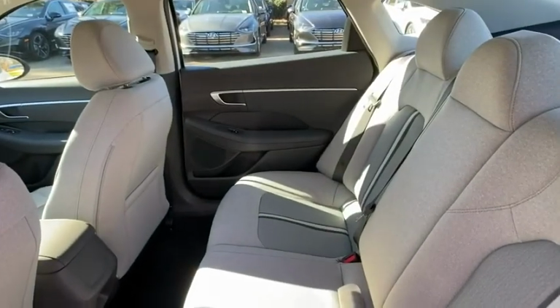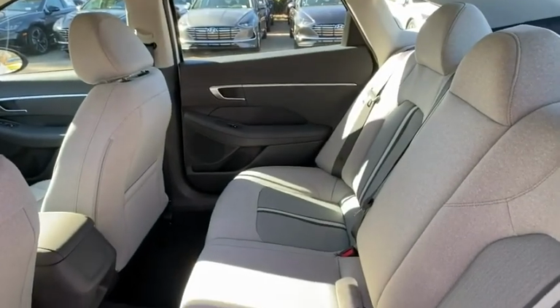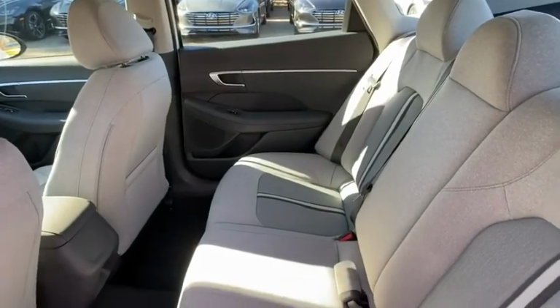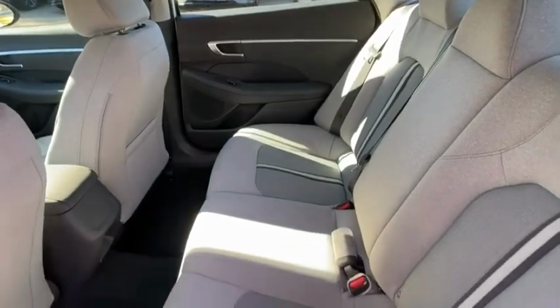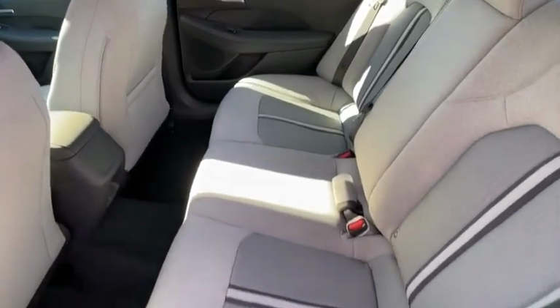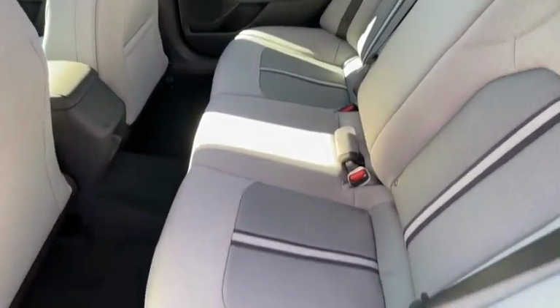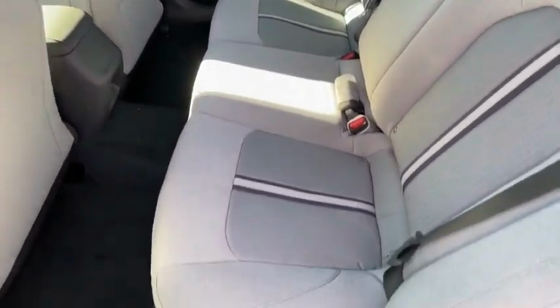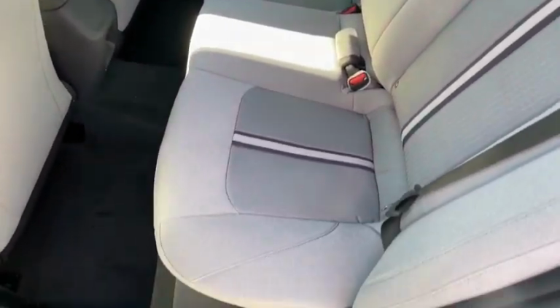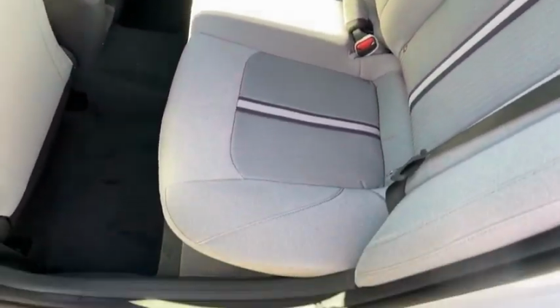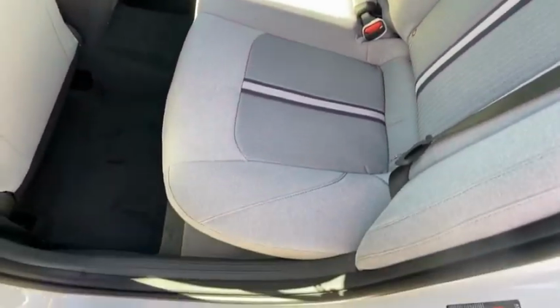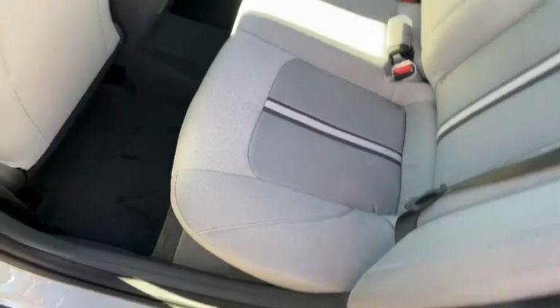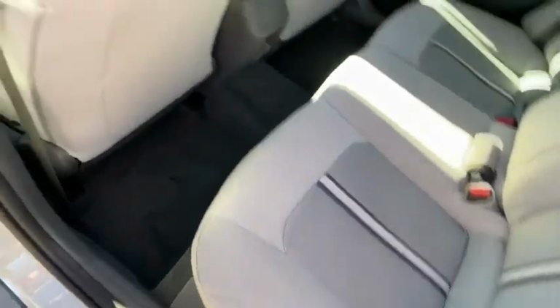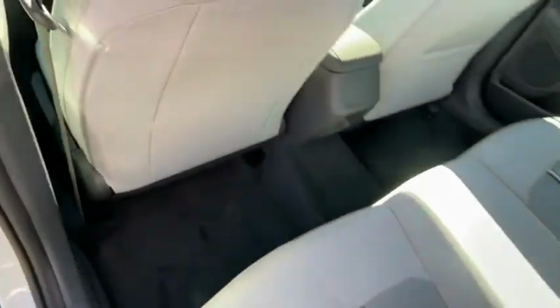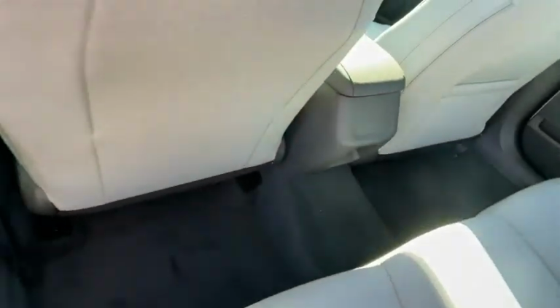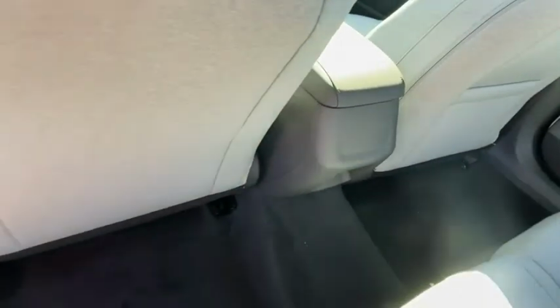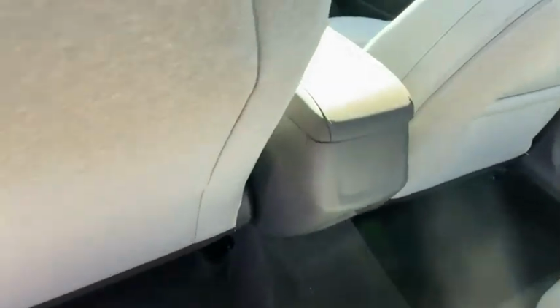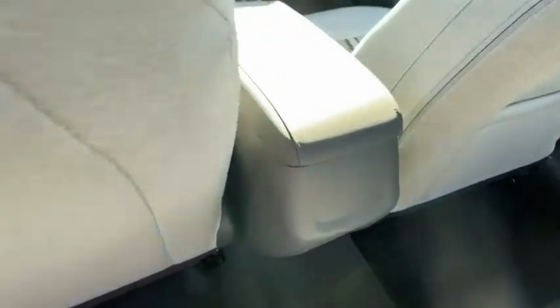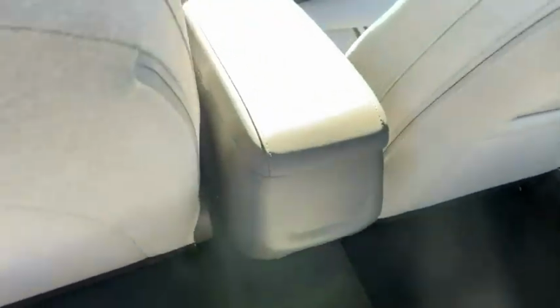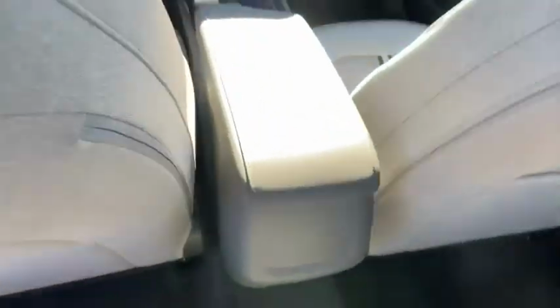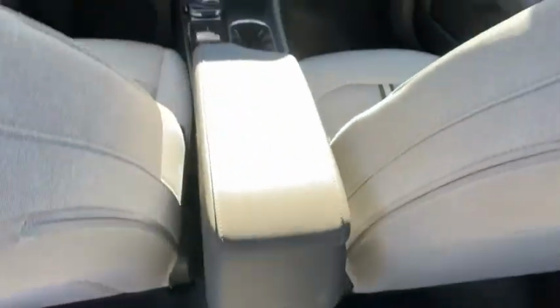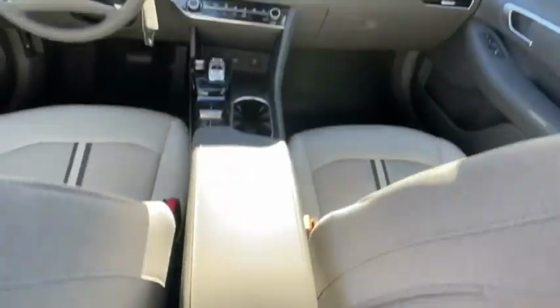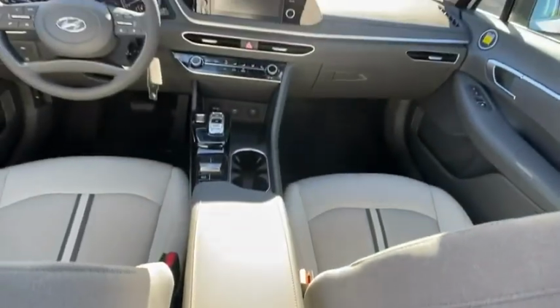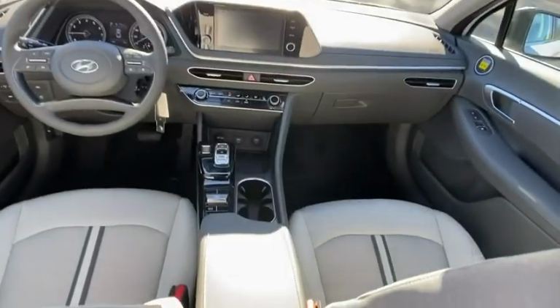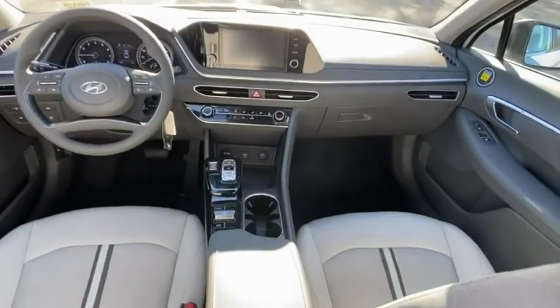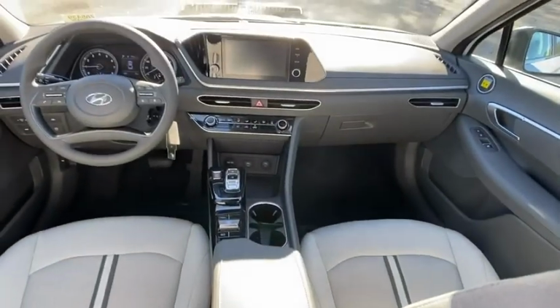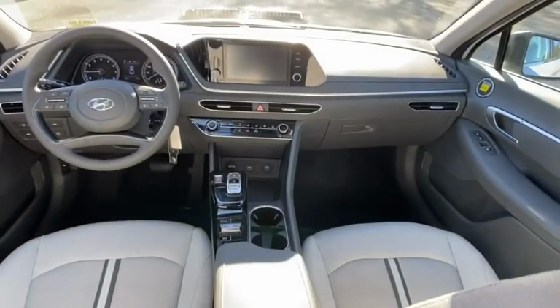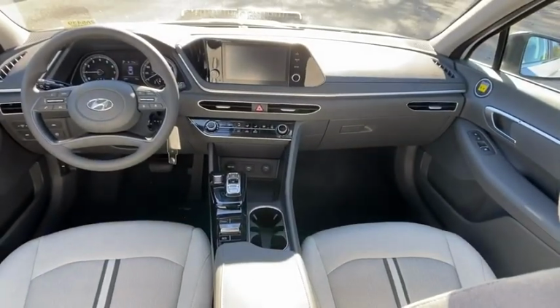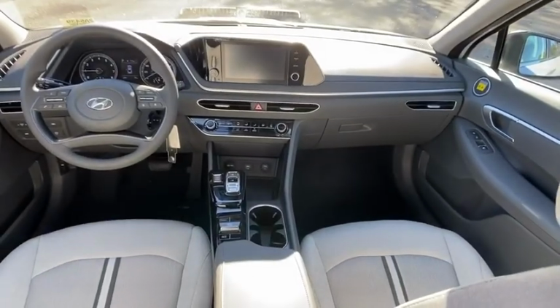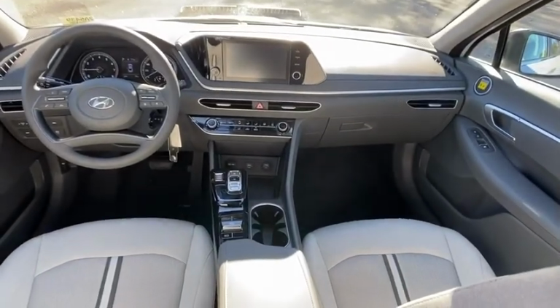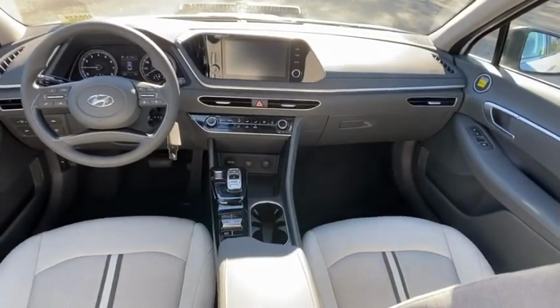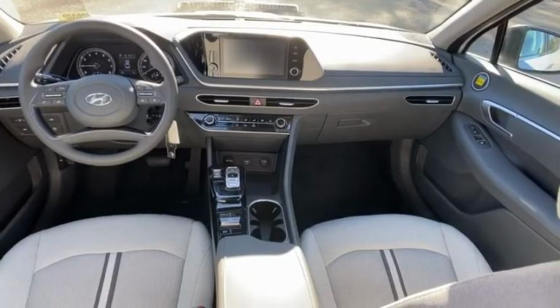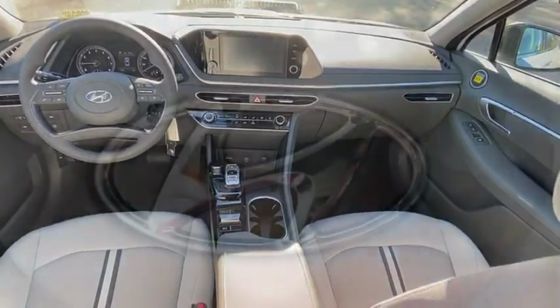Security system, trip computer, remote keyless entry, panic alarm, overhead console, tachometer, carpeted floor mats, brake assist.